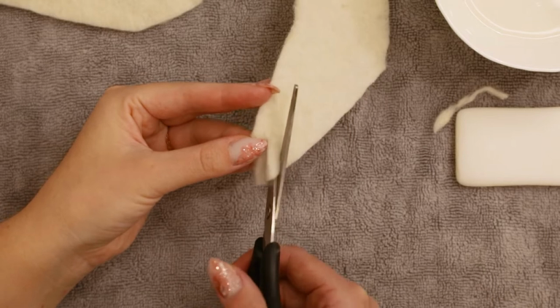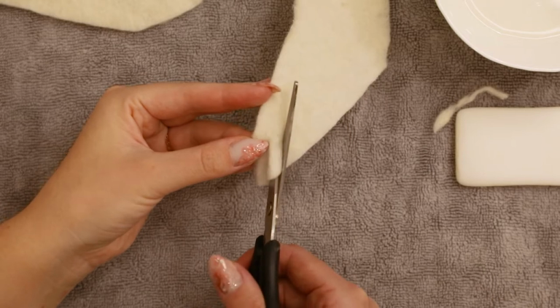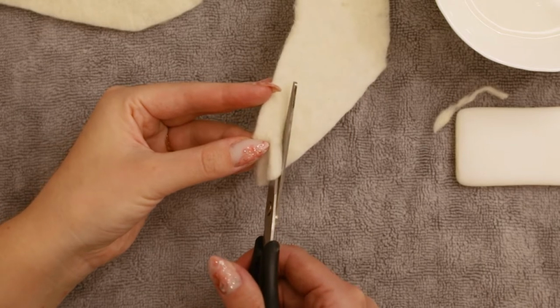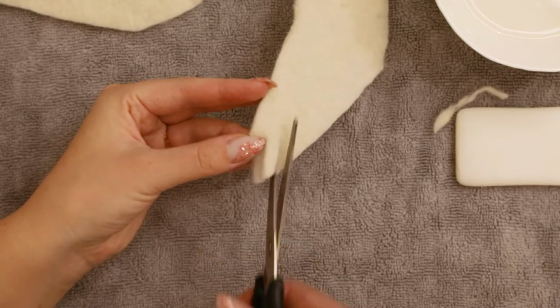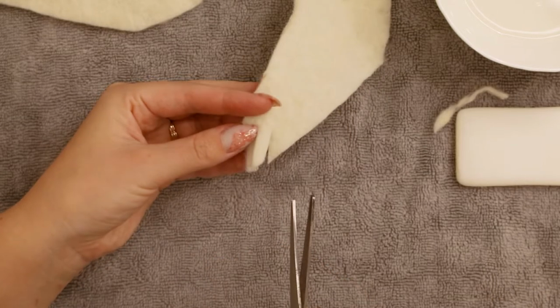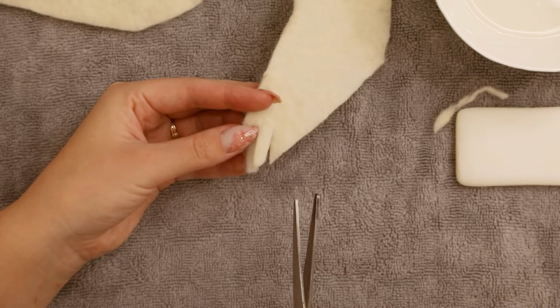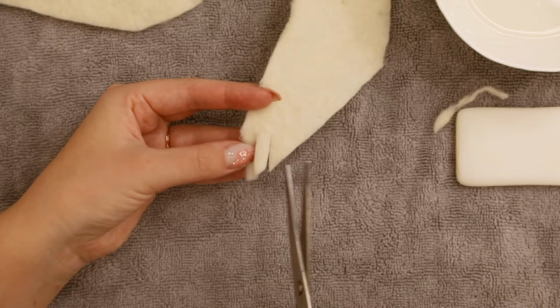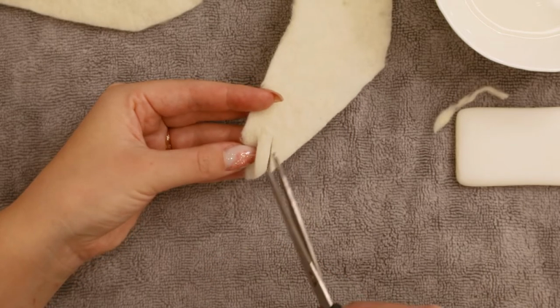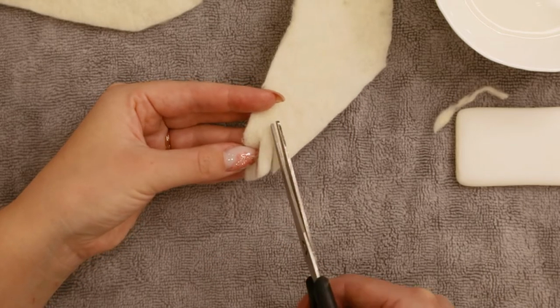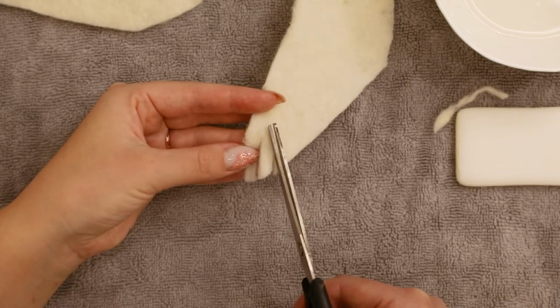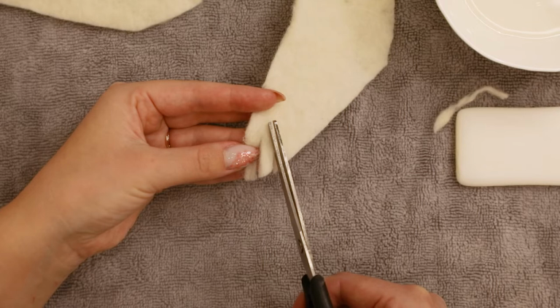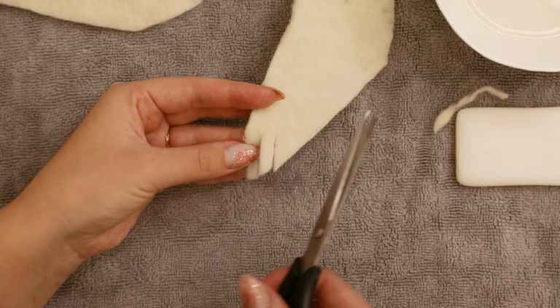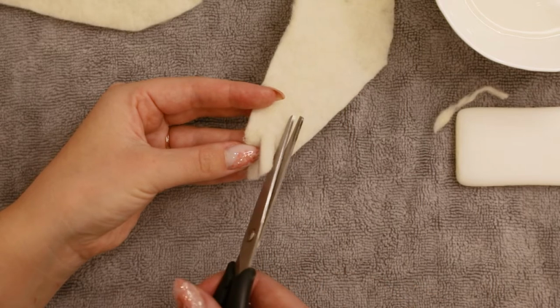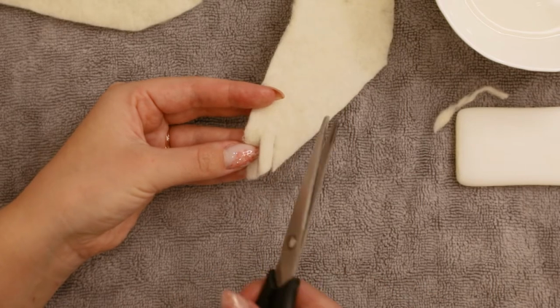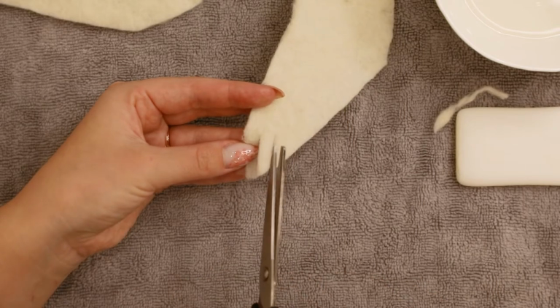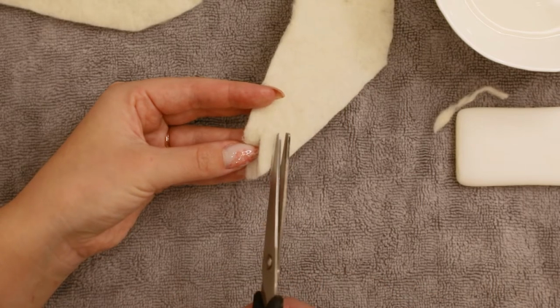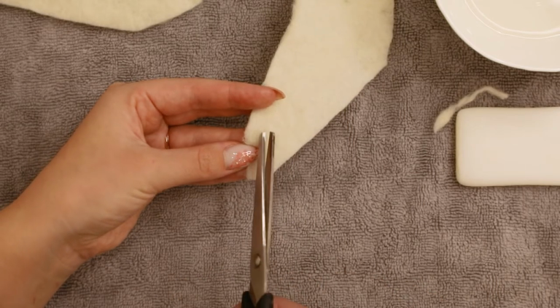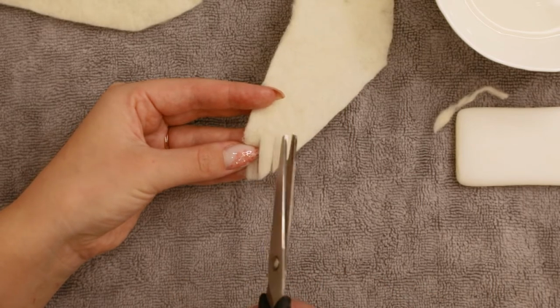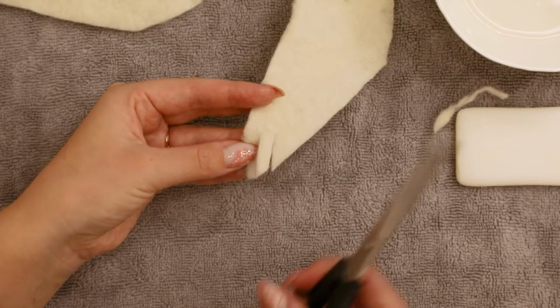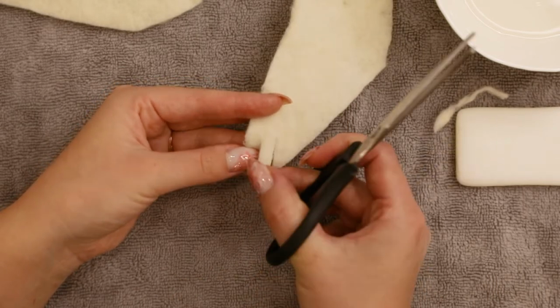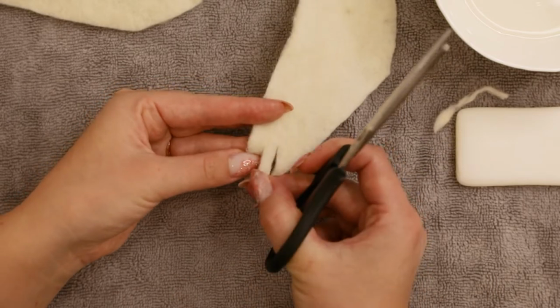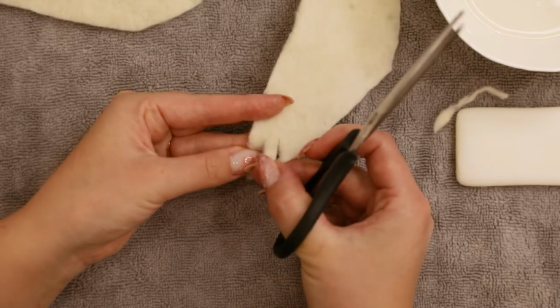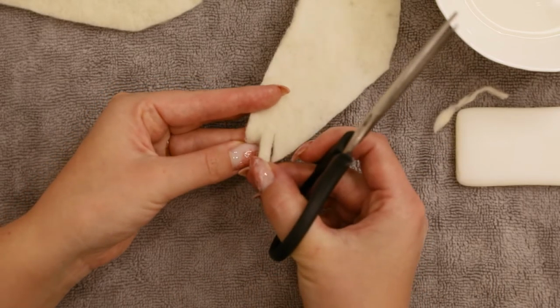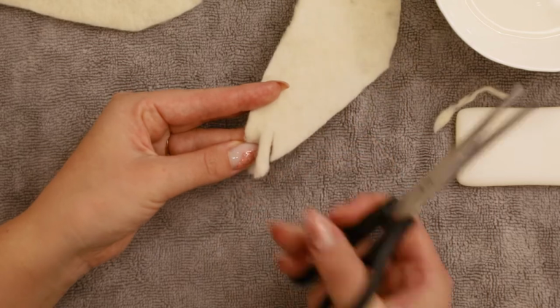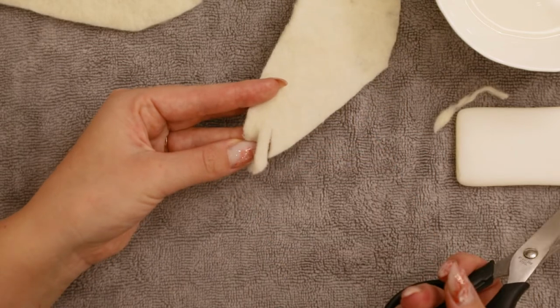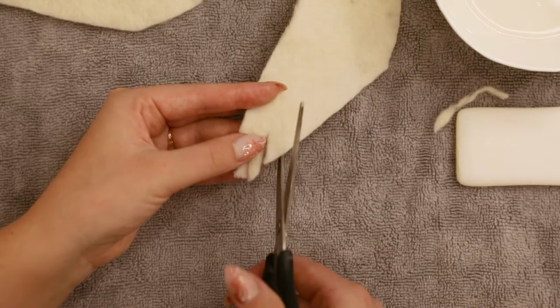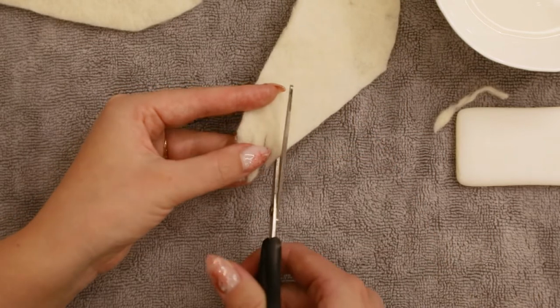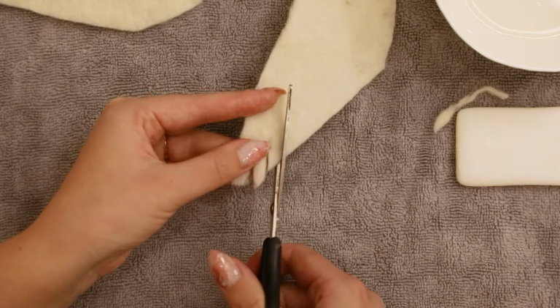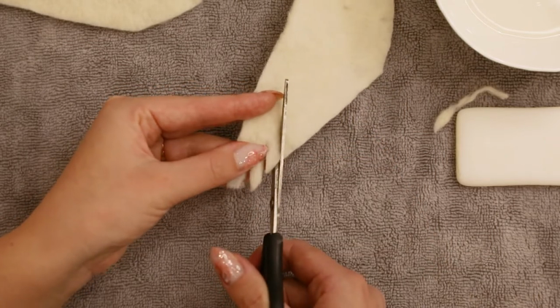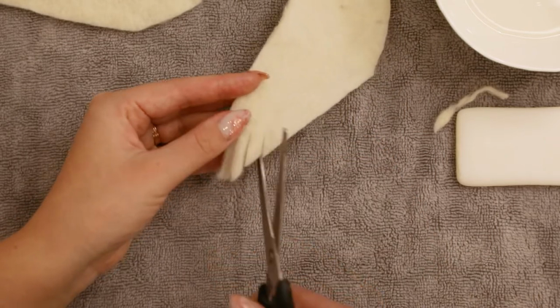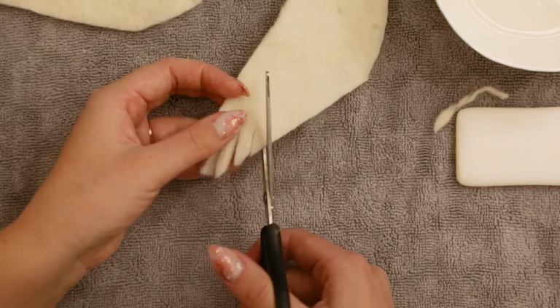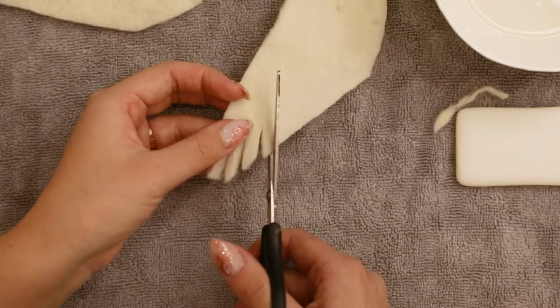Here is a close-up. As you can see, I'm trying to keep my scissors straight and not cut into the feather. If I did, it would be very easy to pull the feather off. You can always deepen the cuts if you feel like the feathers should be longer.